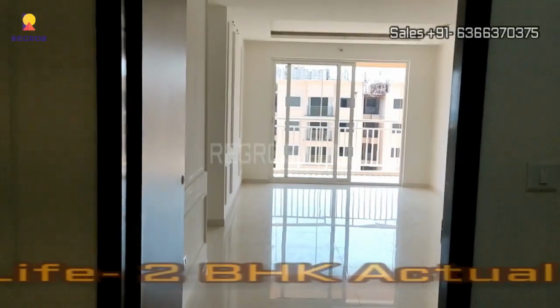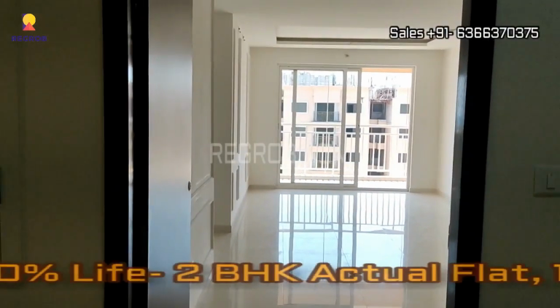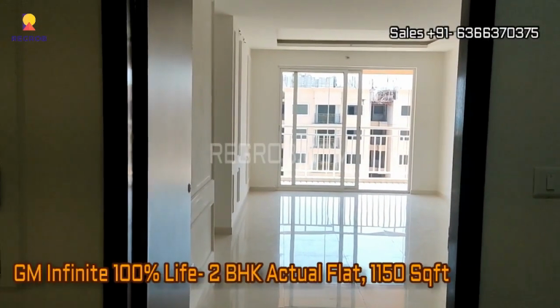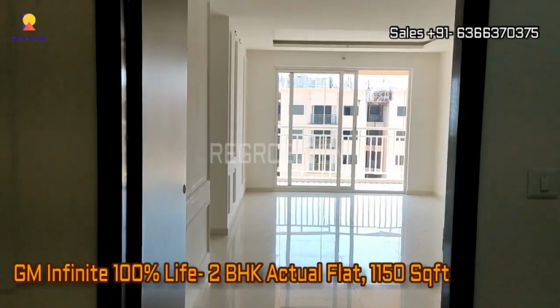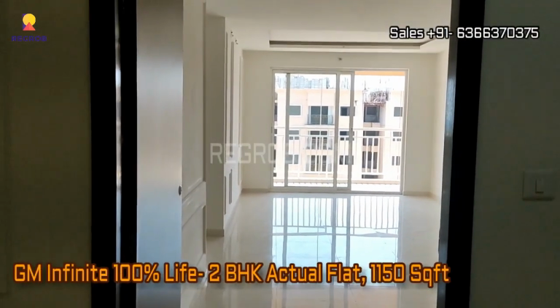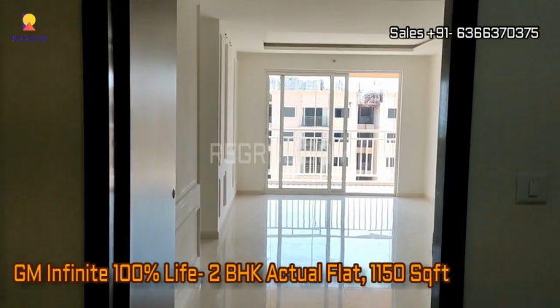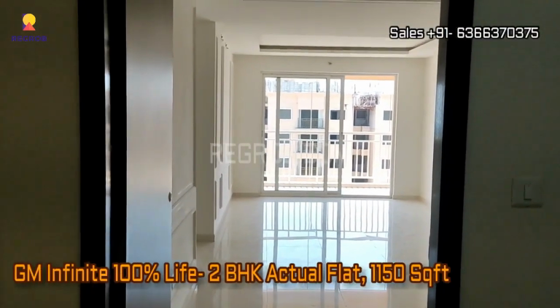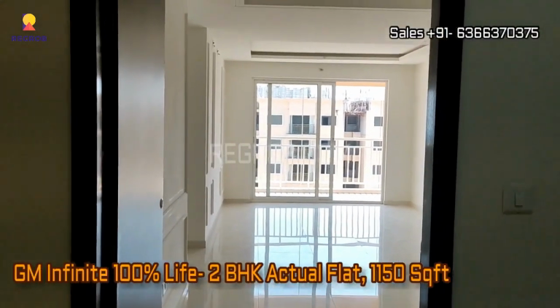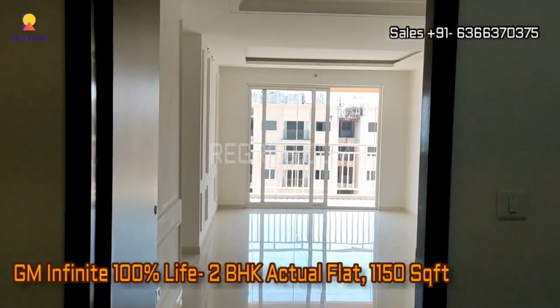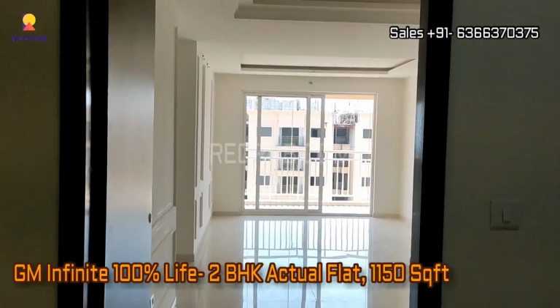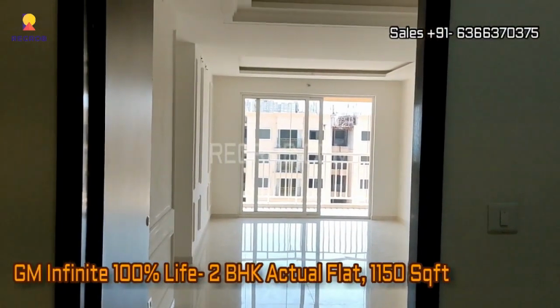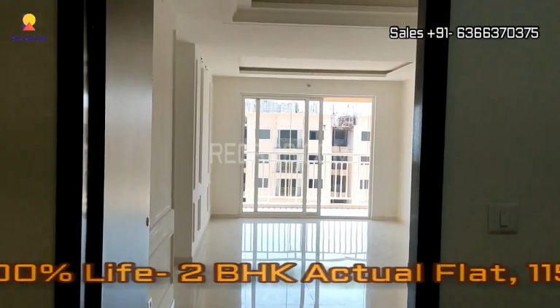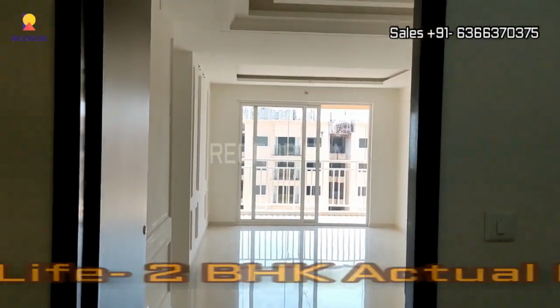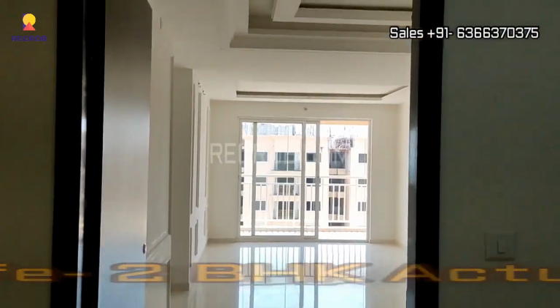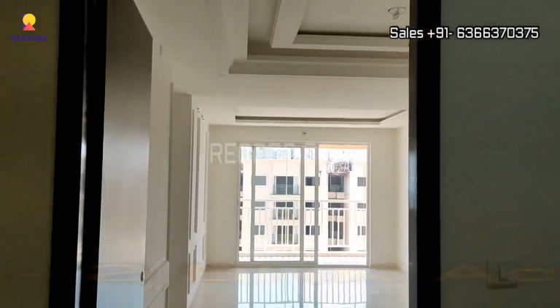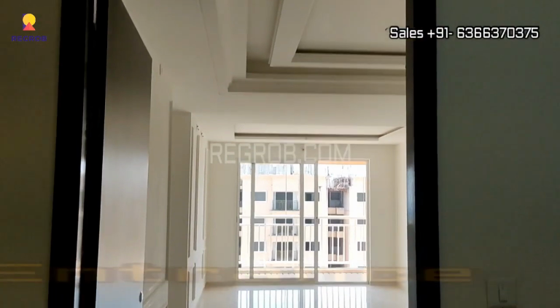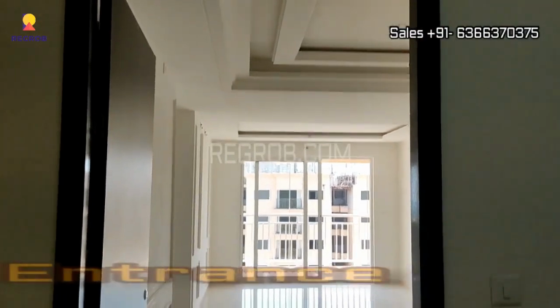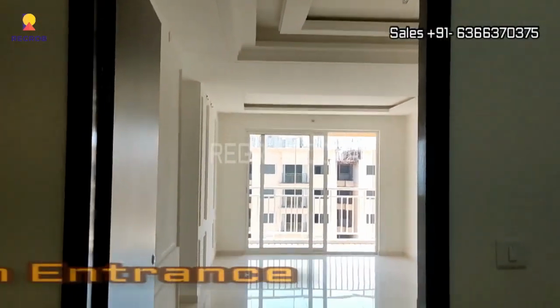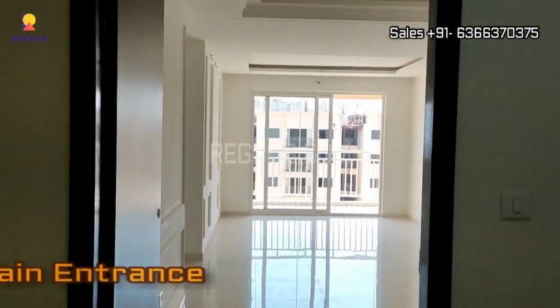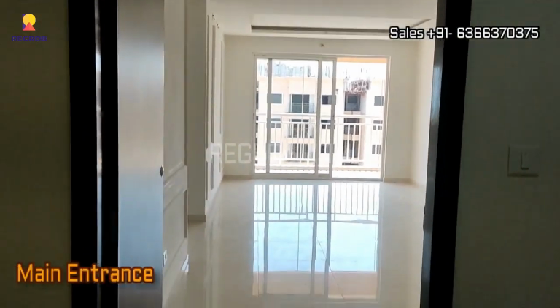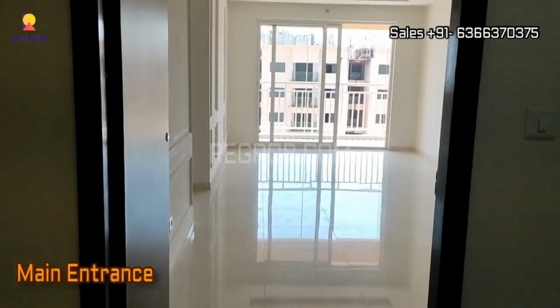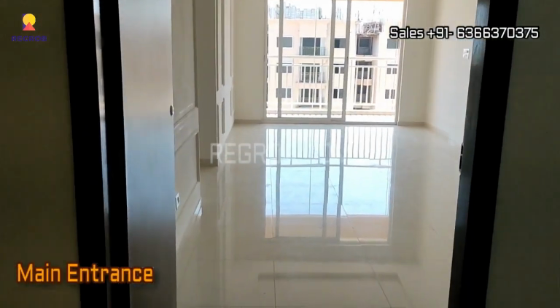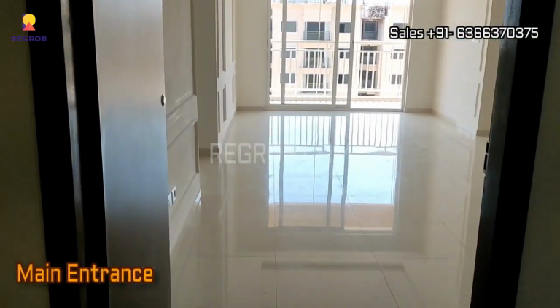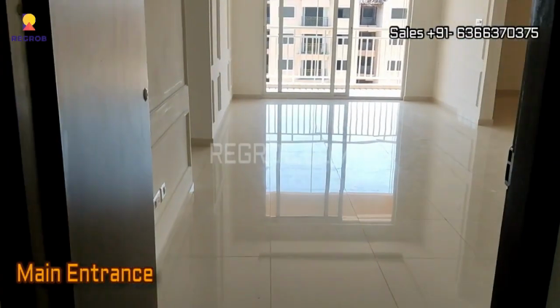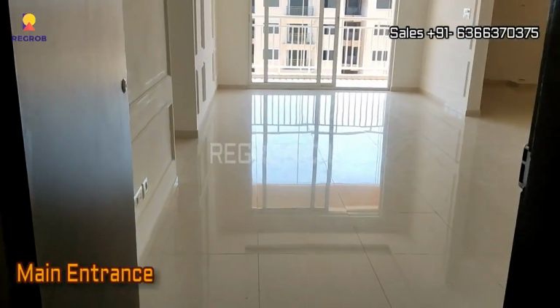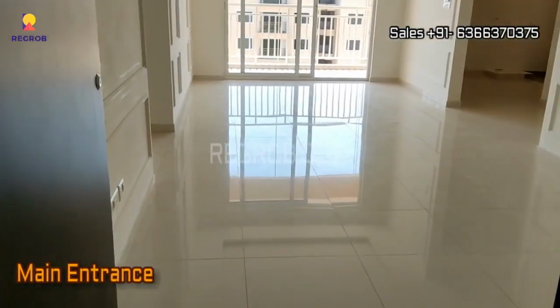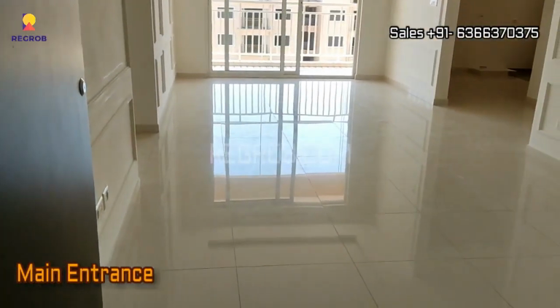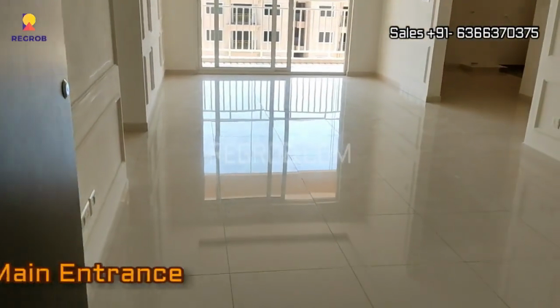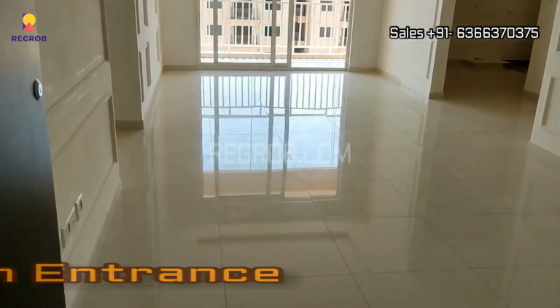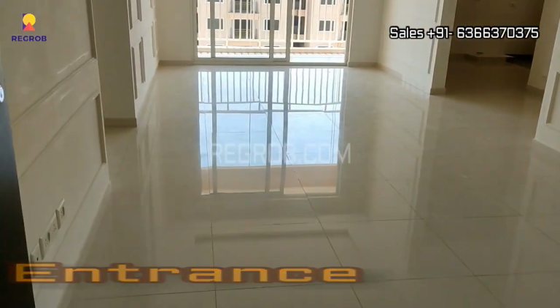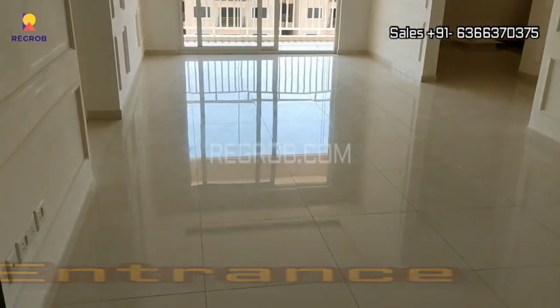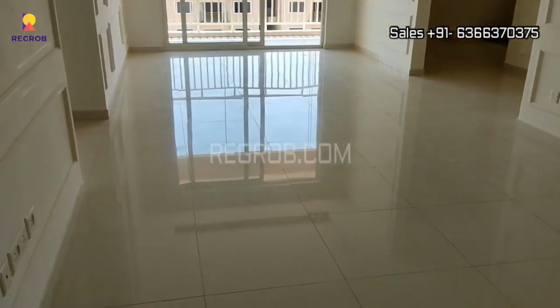Hi viewer, in today's video we are visiting a 2 BHK model of GM Infinite — 100% Life. This is the main entrance.